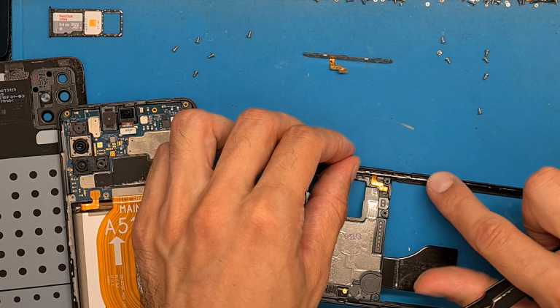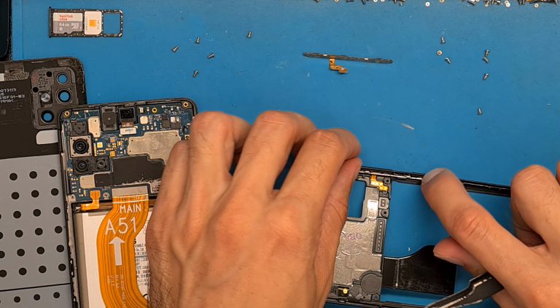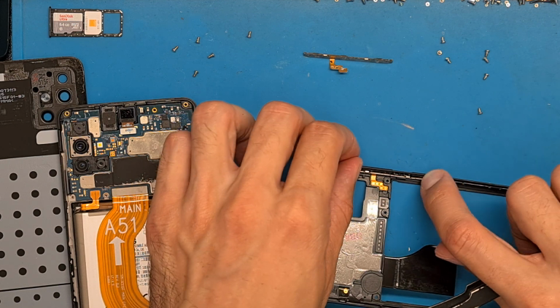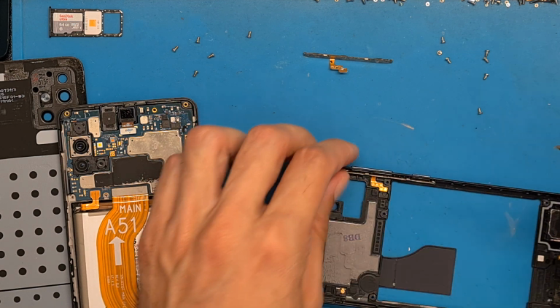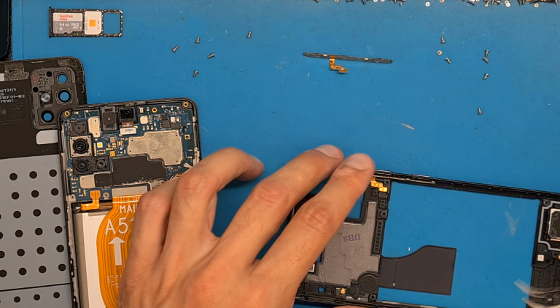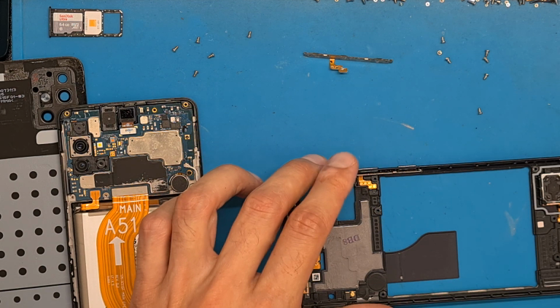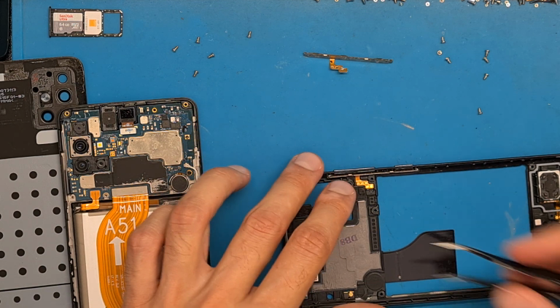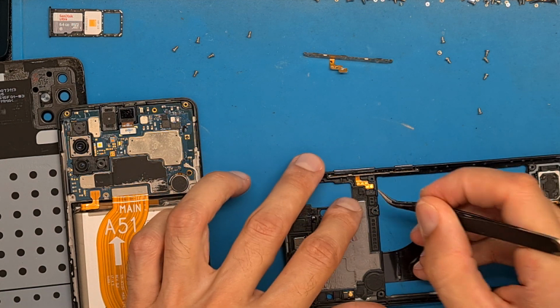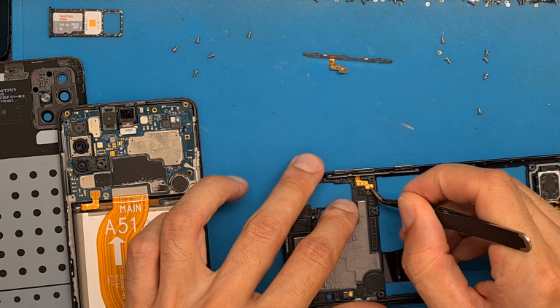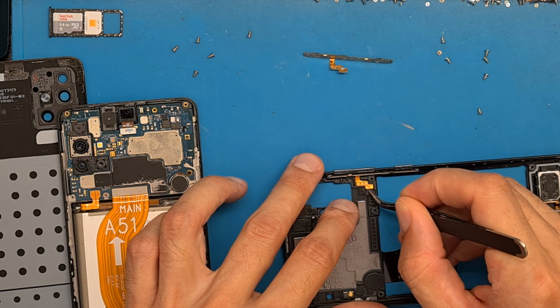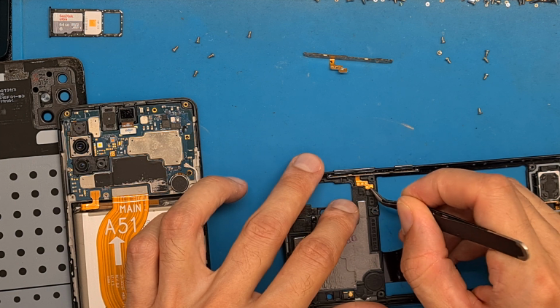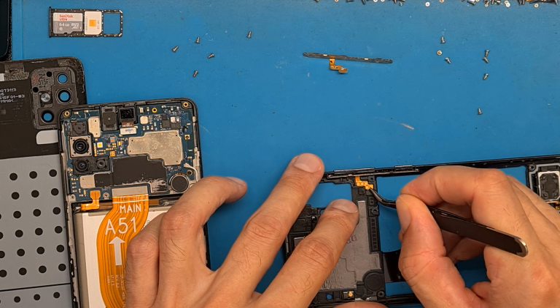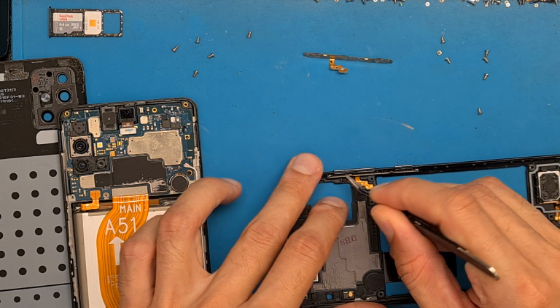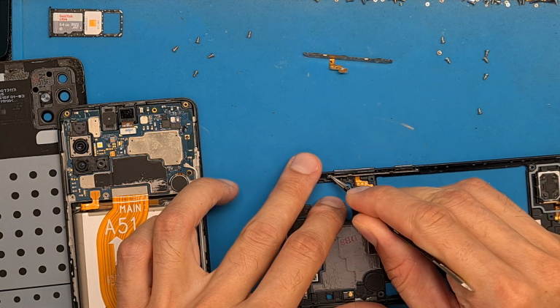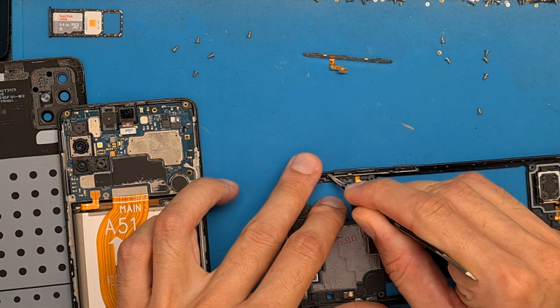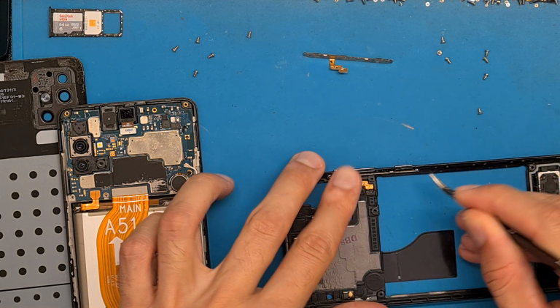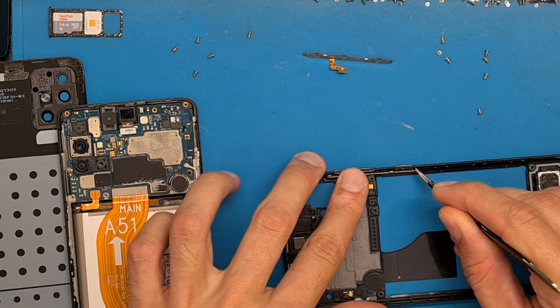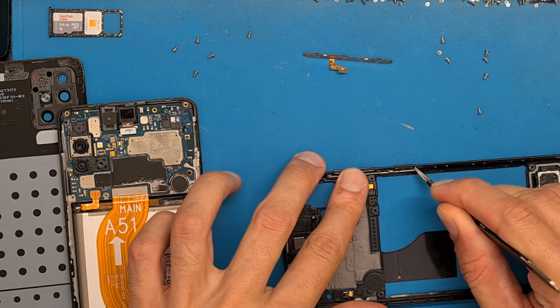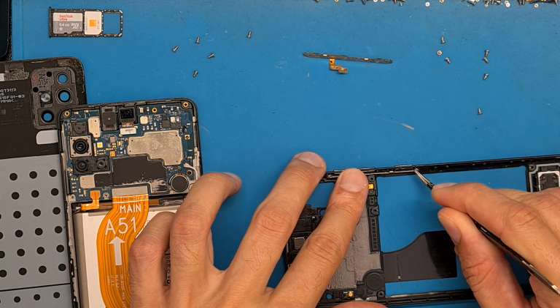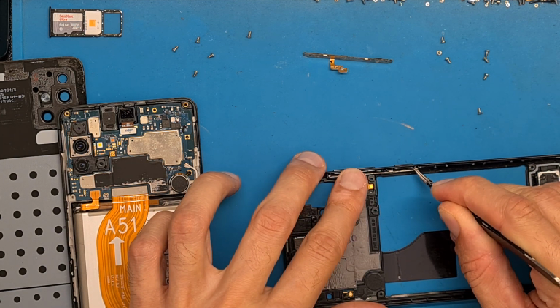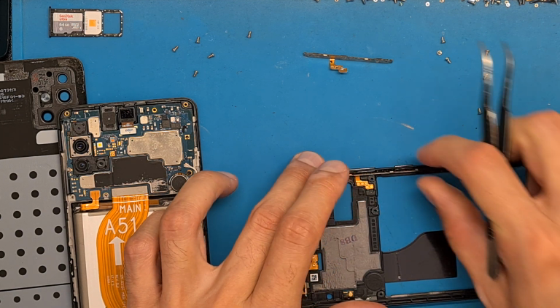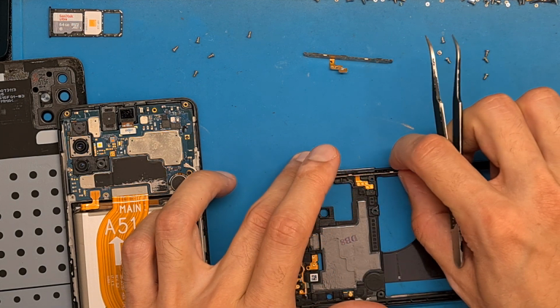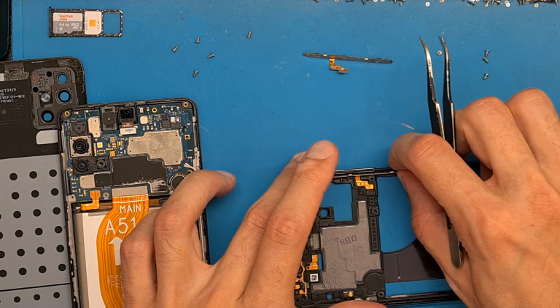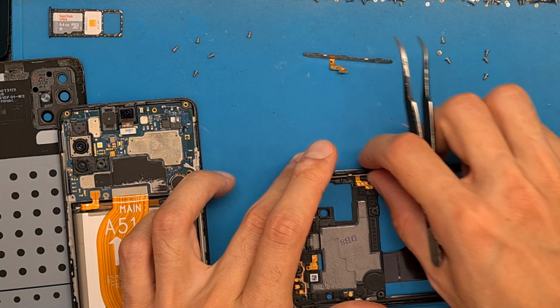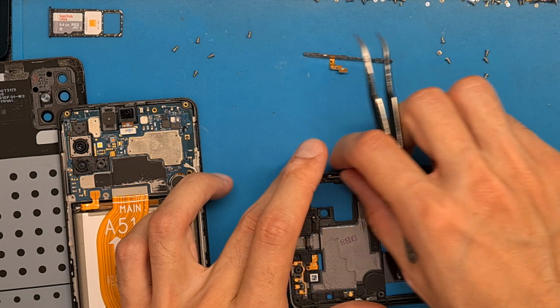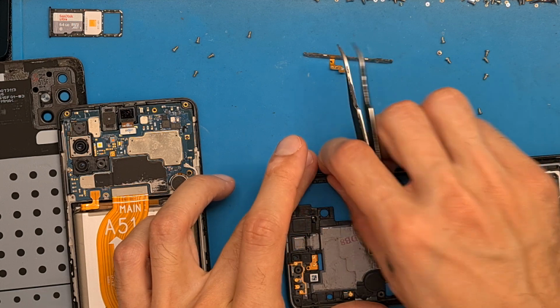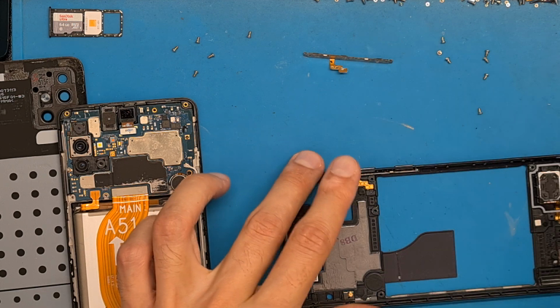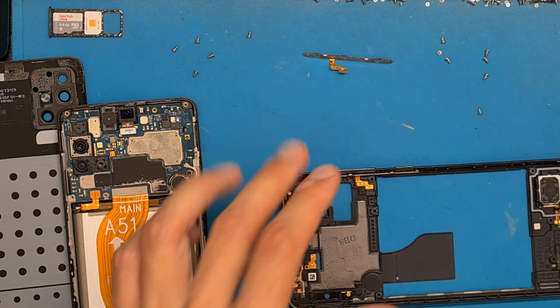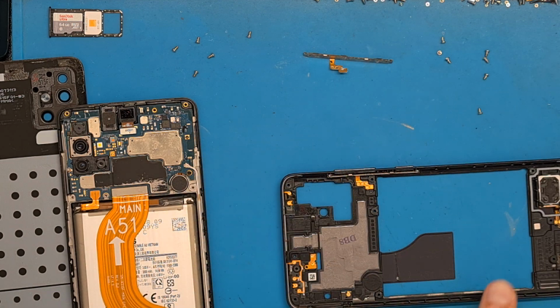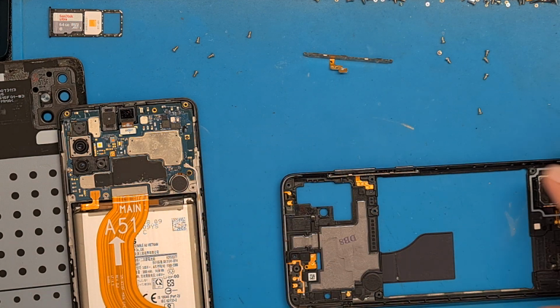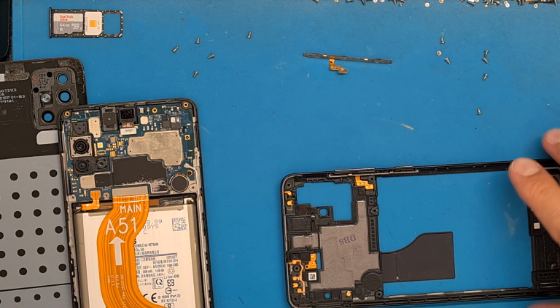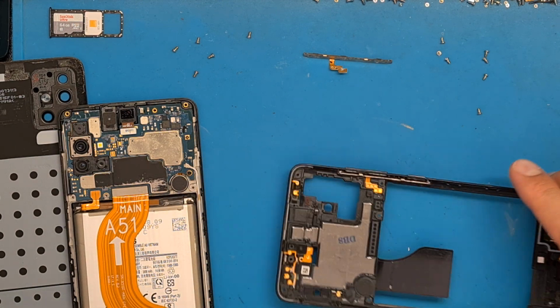Slide it down — everything seems to be fine.